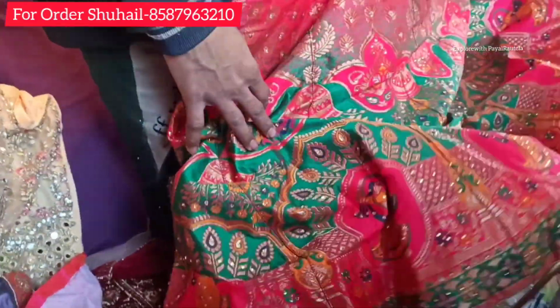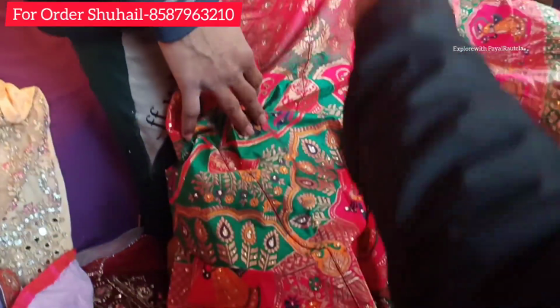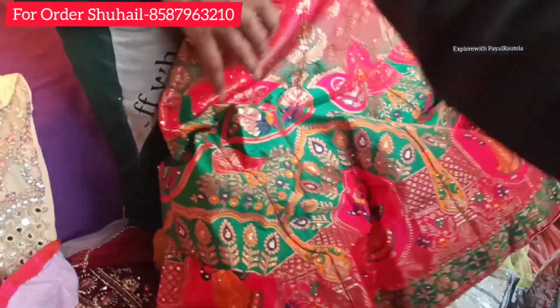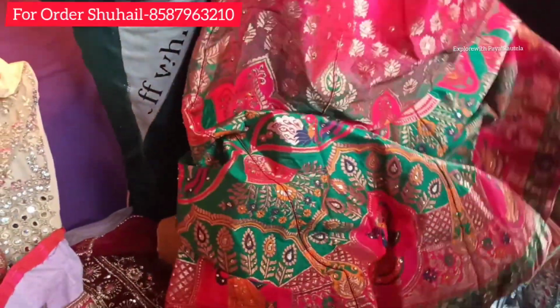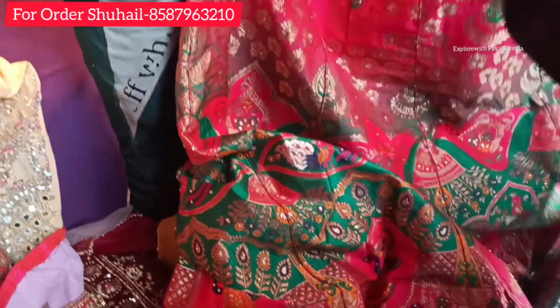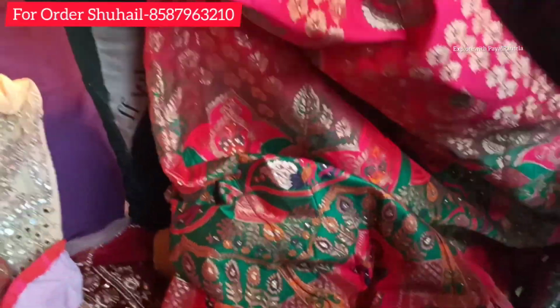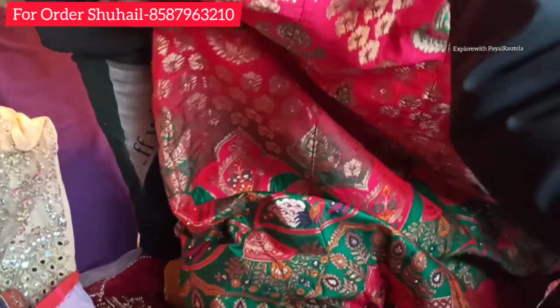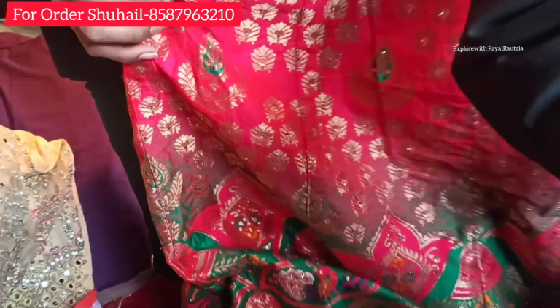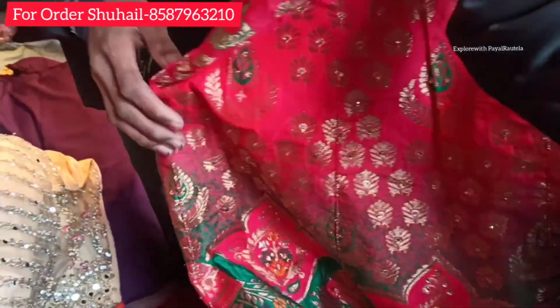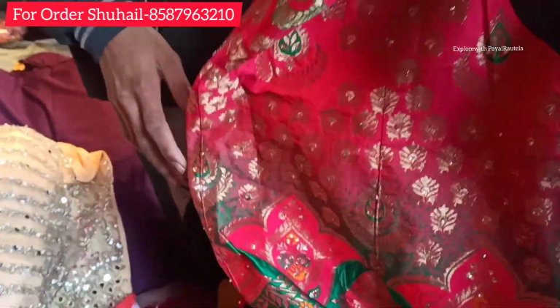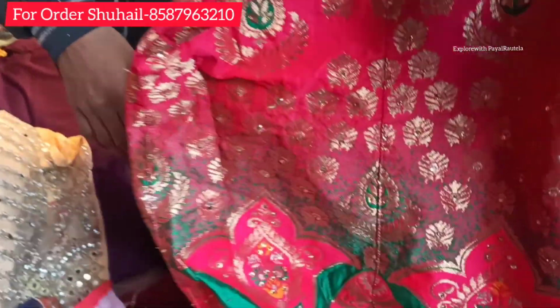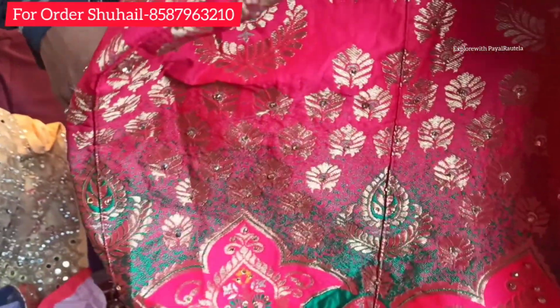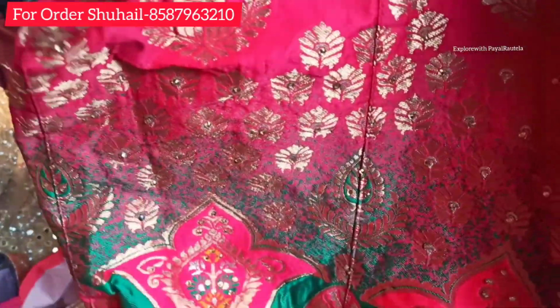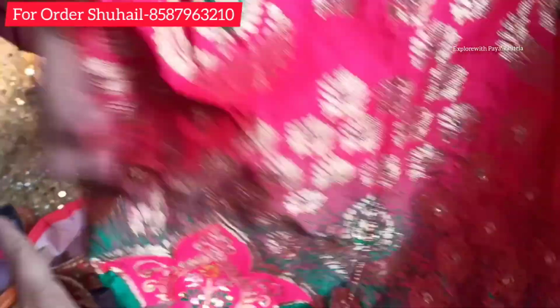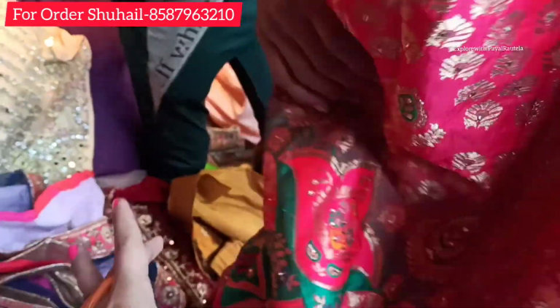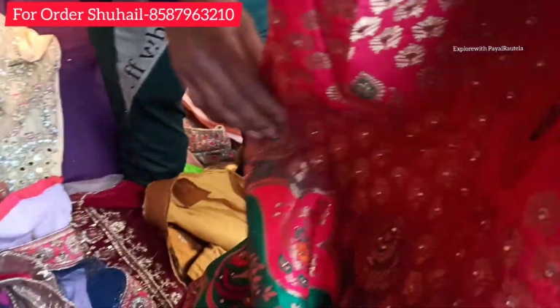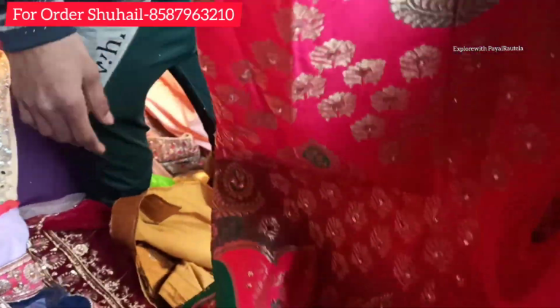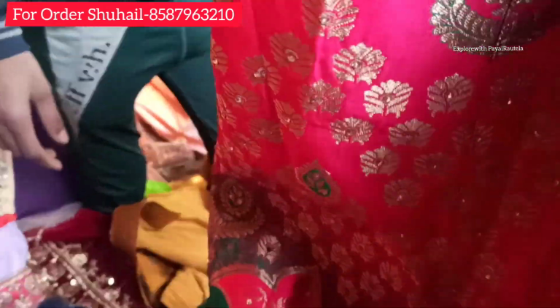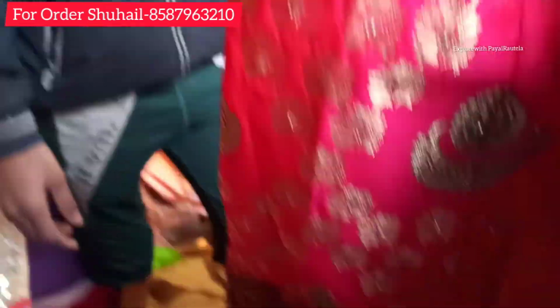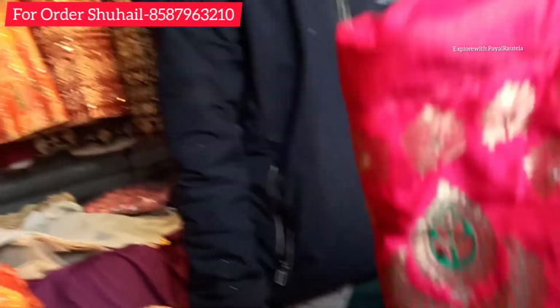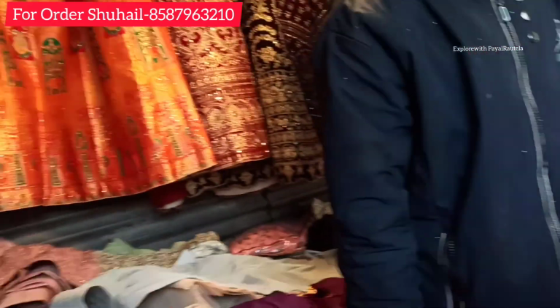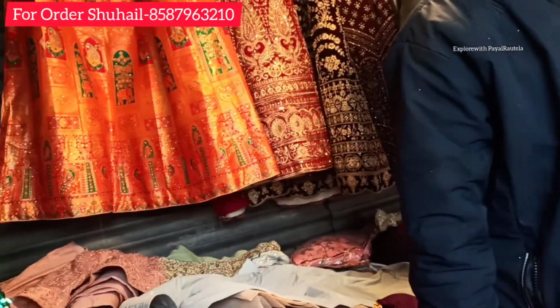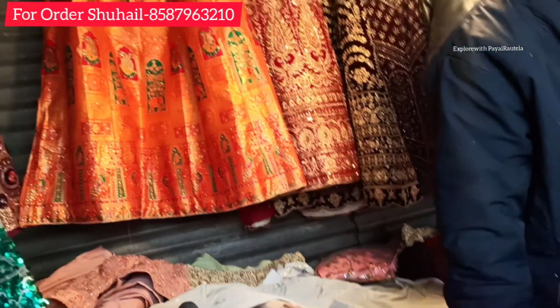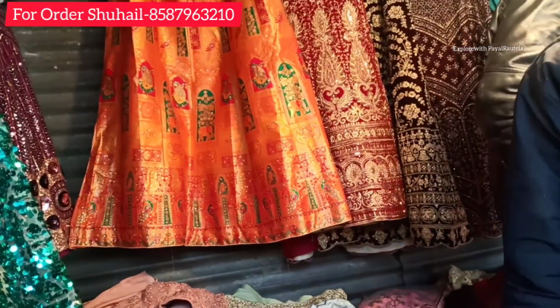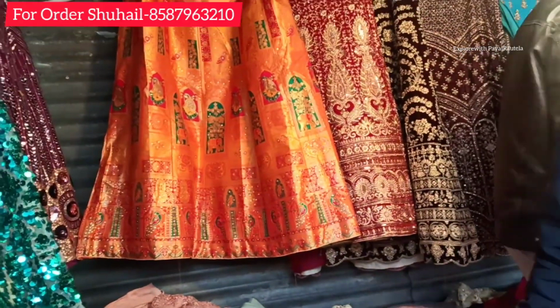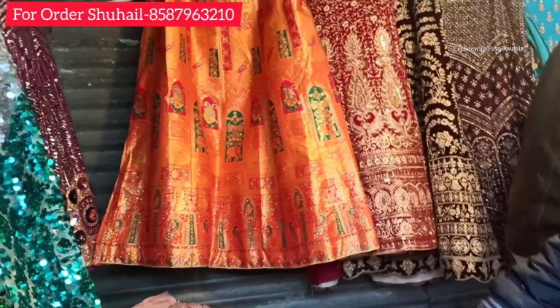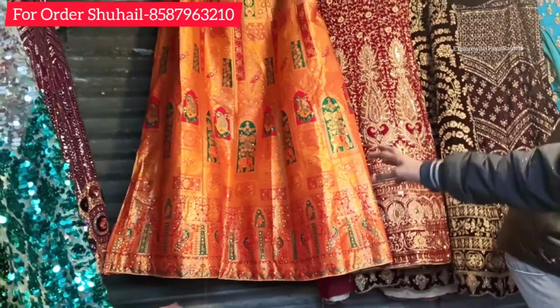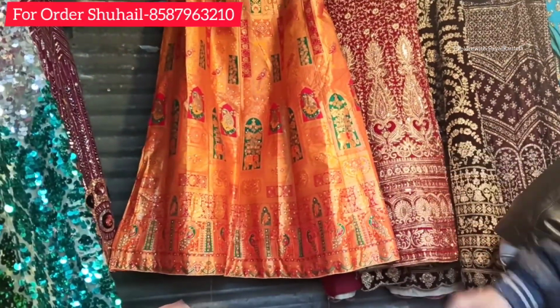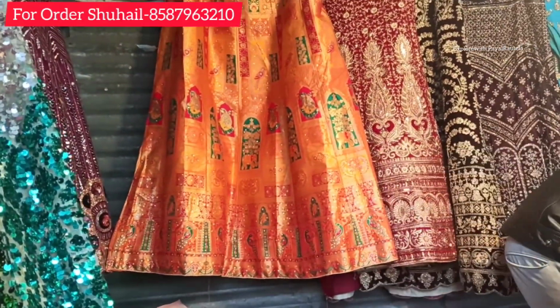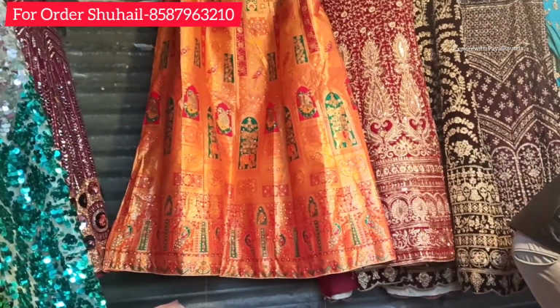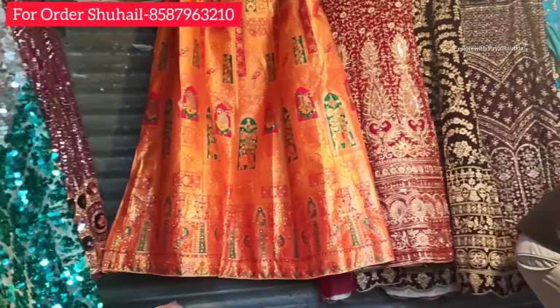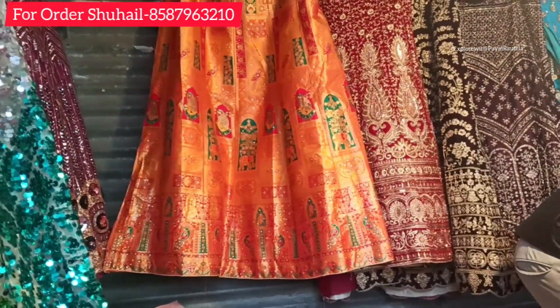As you can see, the lehengas are beautifully made and prices go up to ₹30000 for the higher end. You will get a full range and less than you'd expect for such quality lehengas.